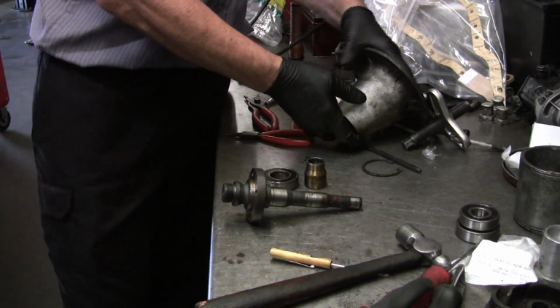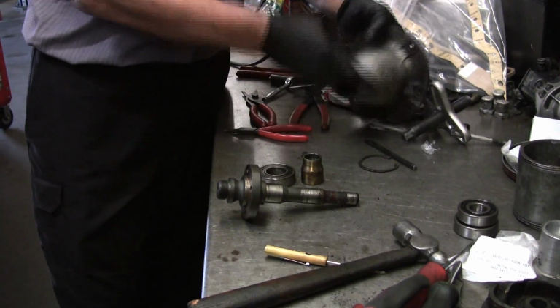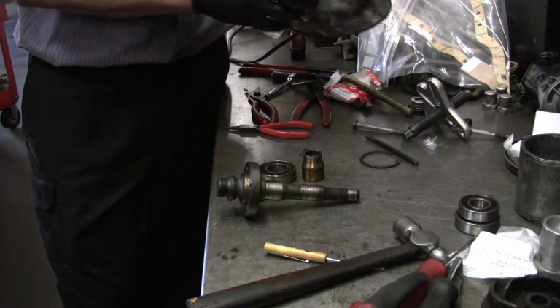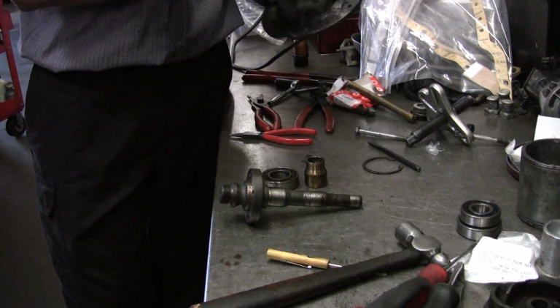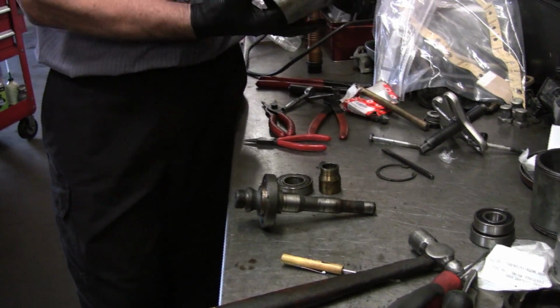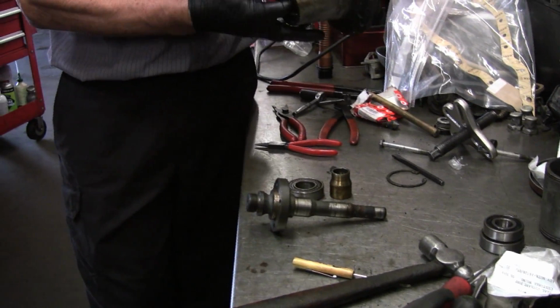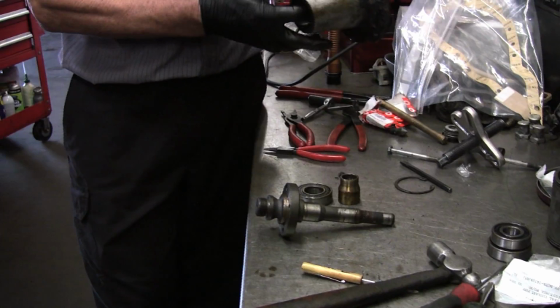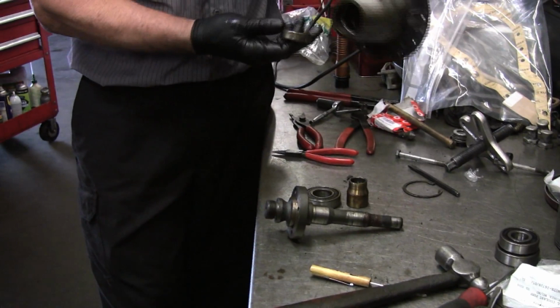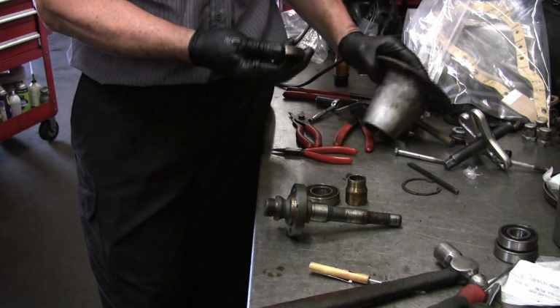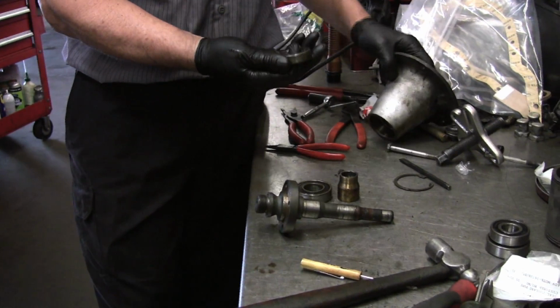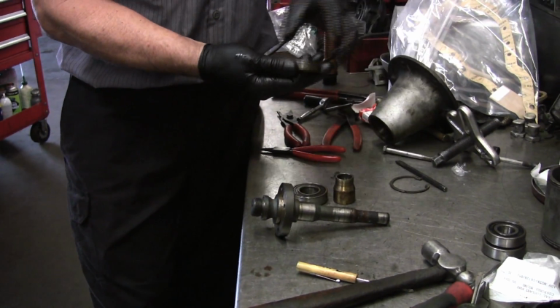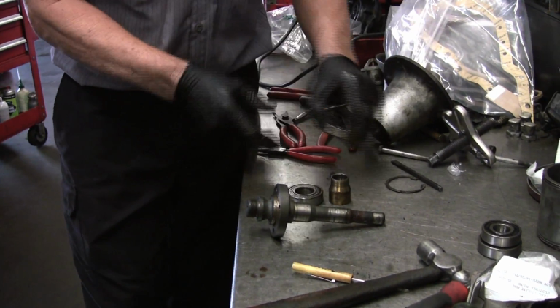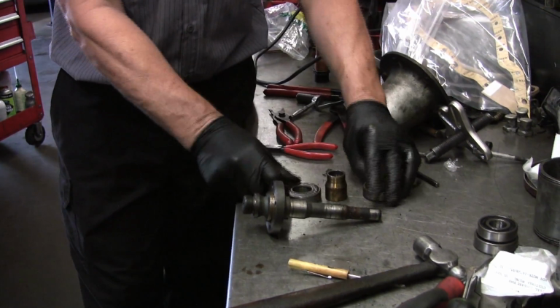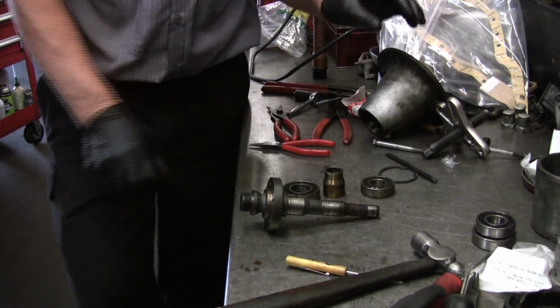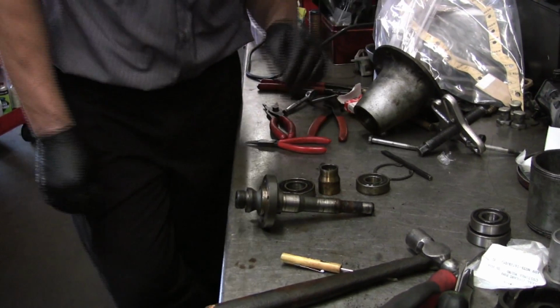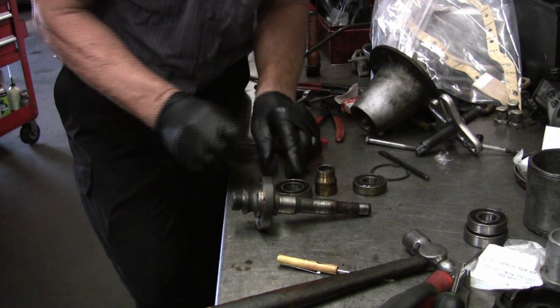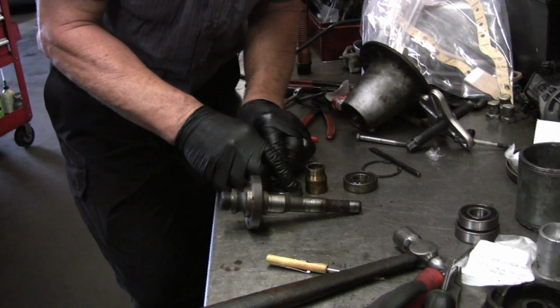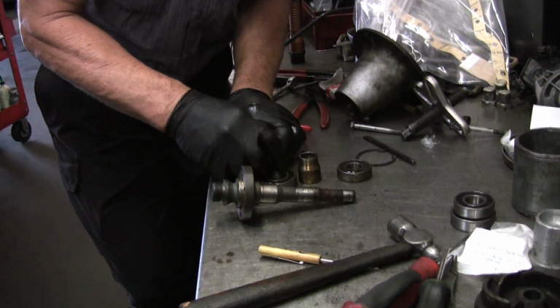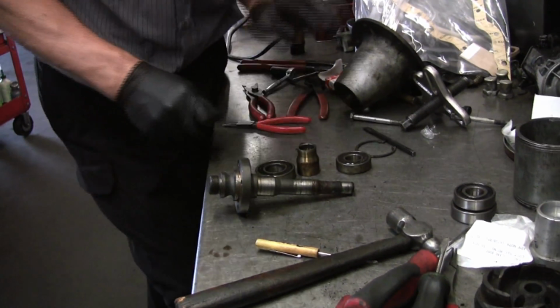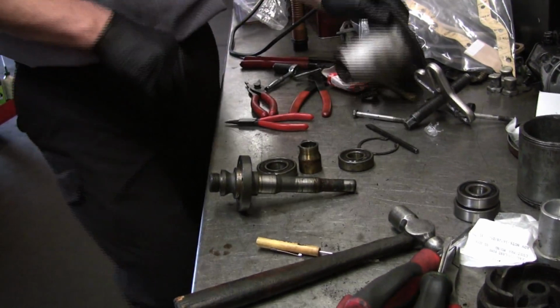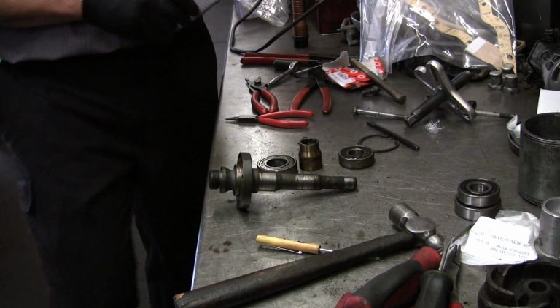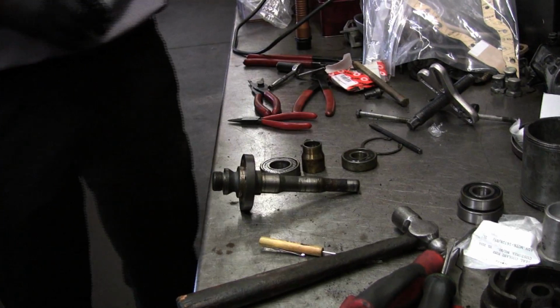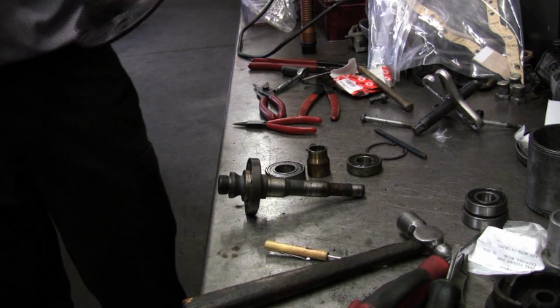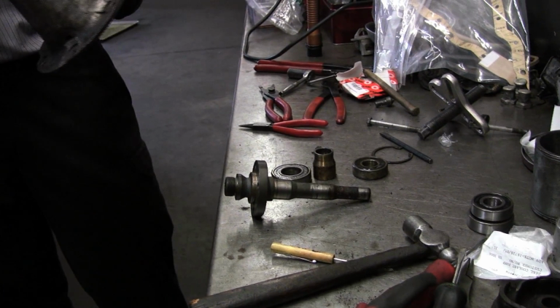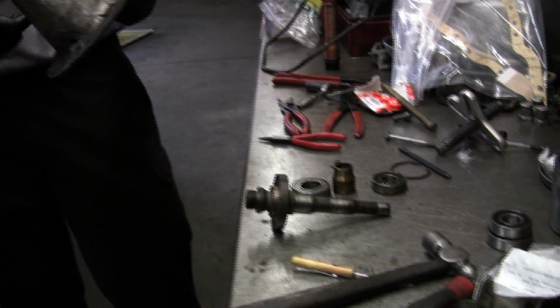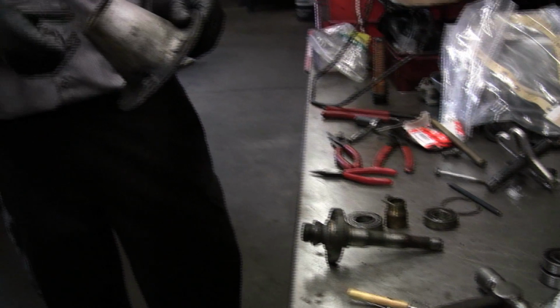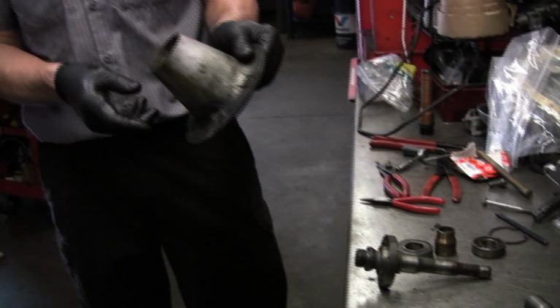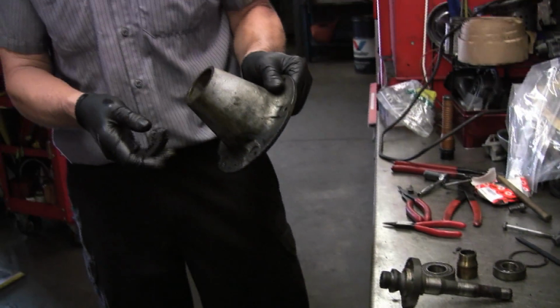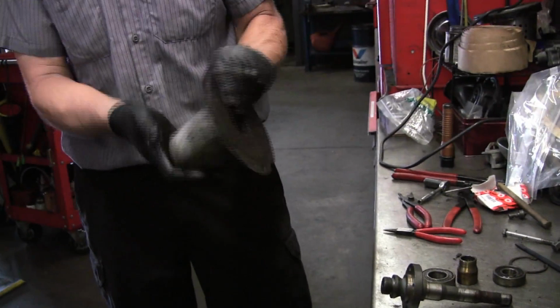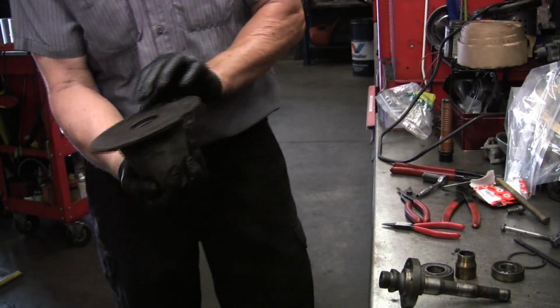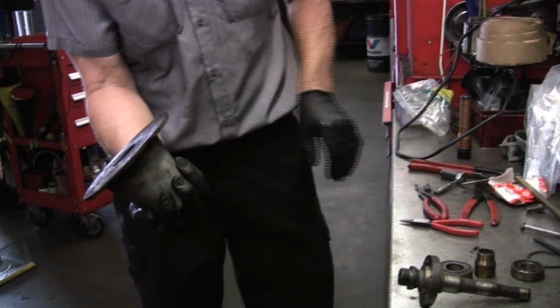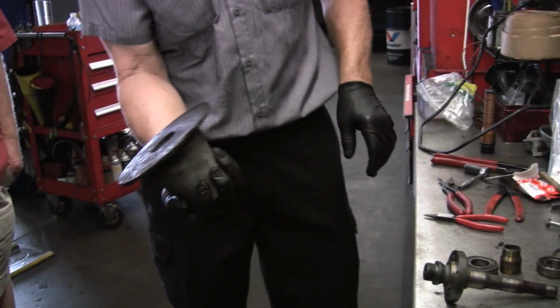There's no bearing in here. There we go — that's what holds it. And you can see there's all kinds of machining in there, both ends.